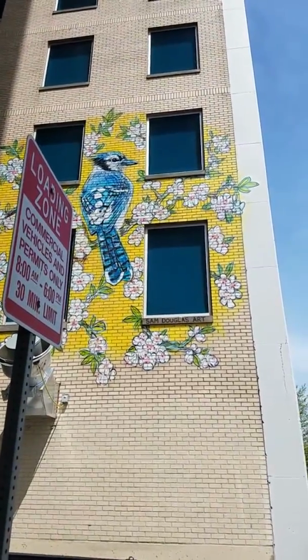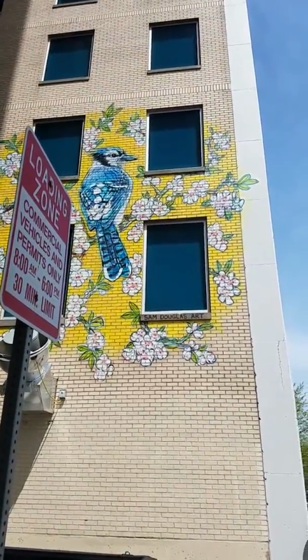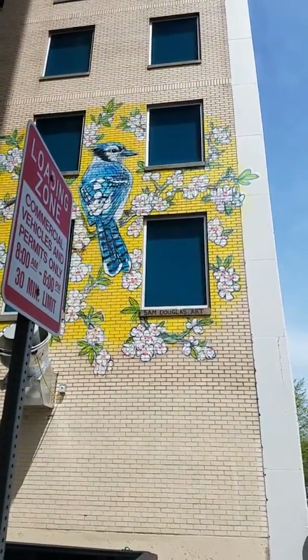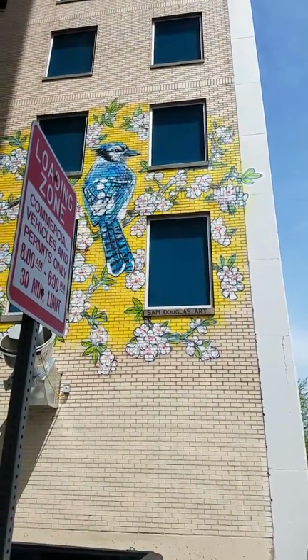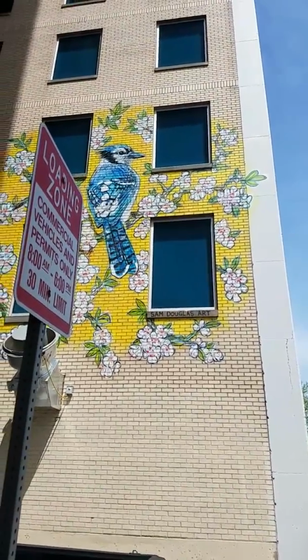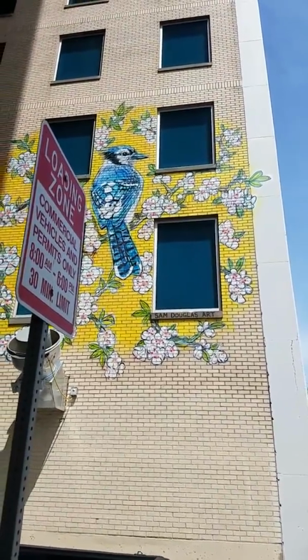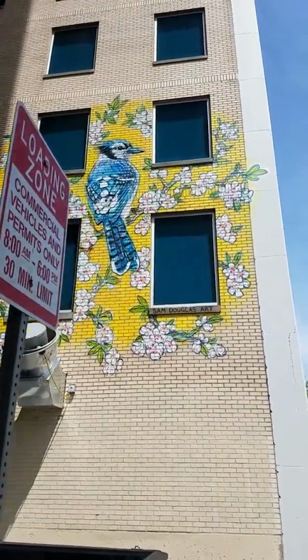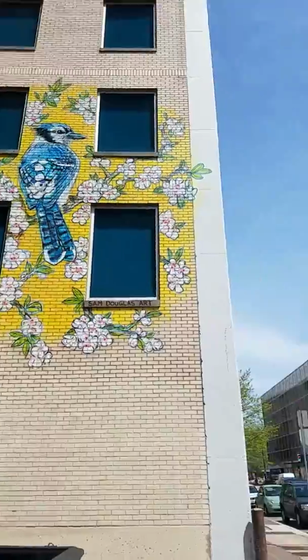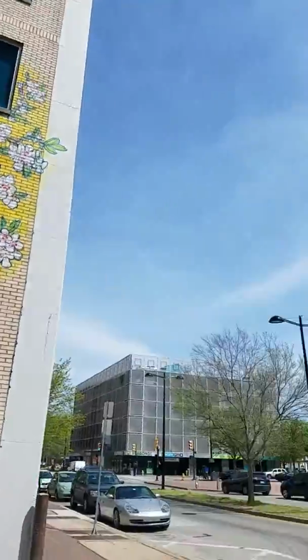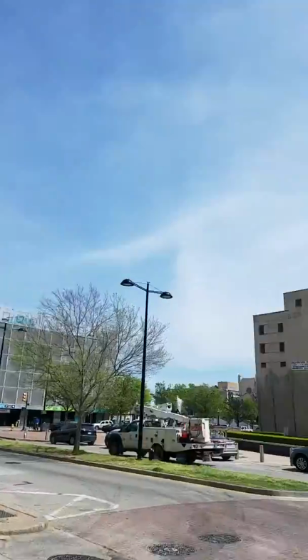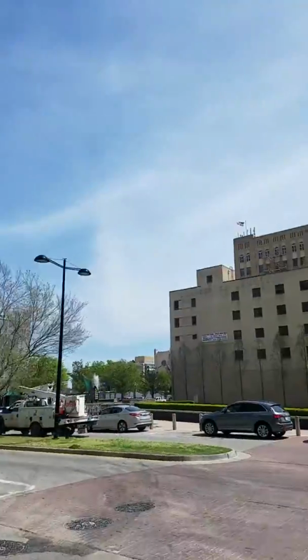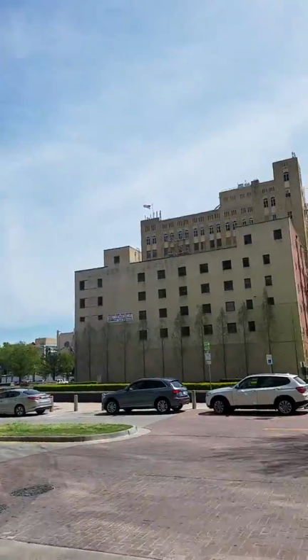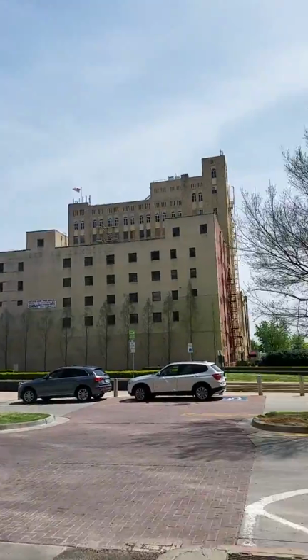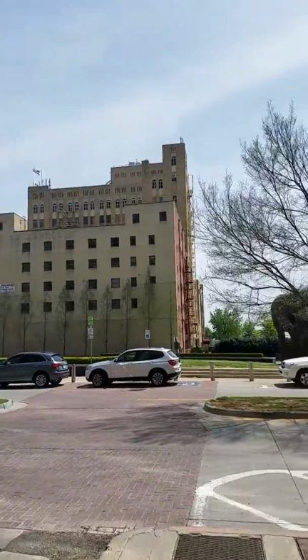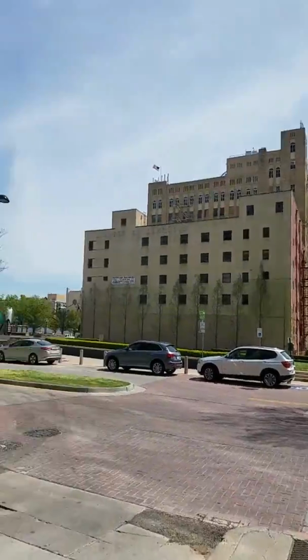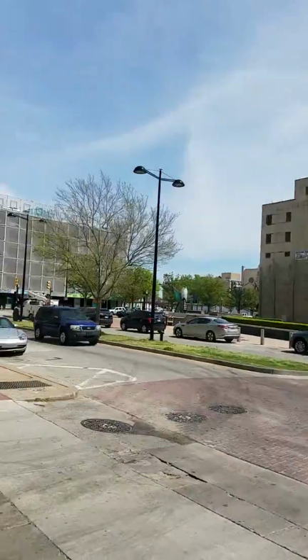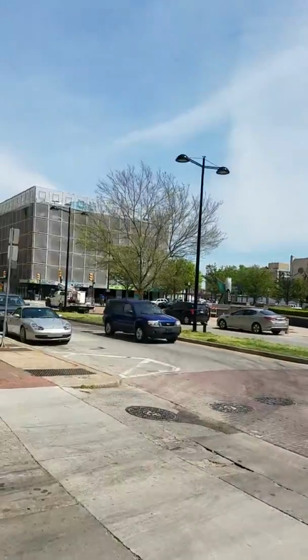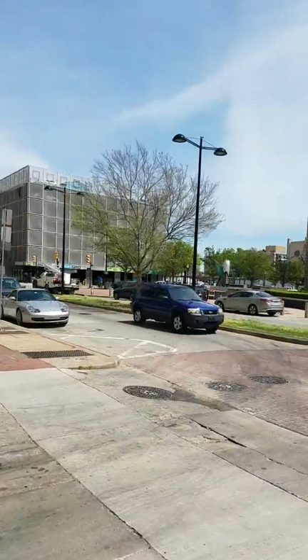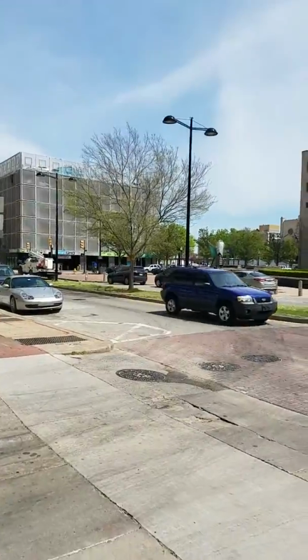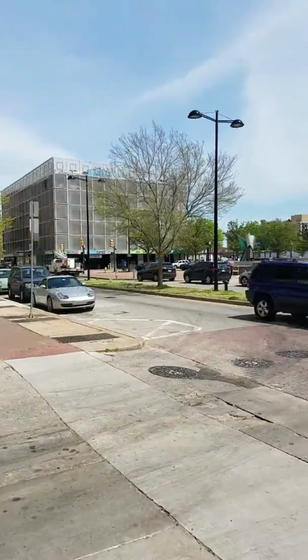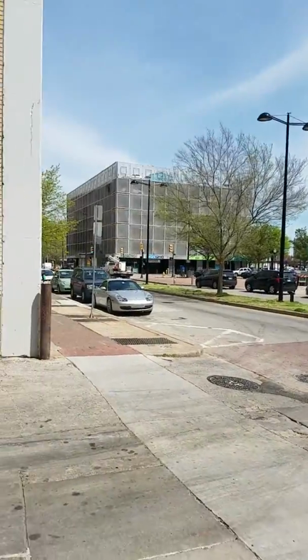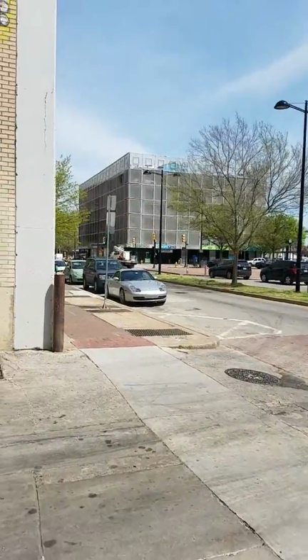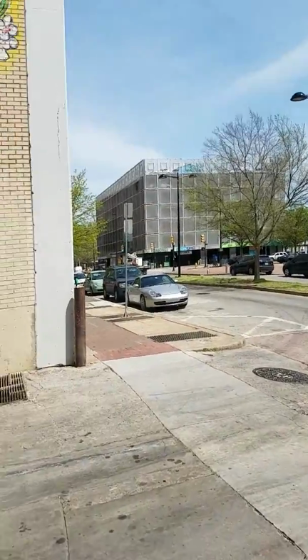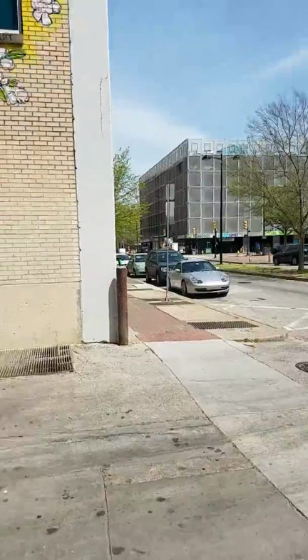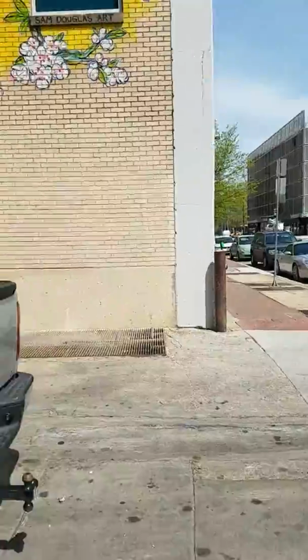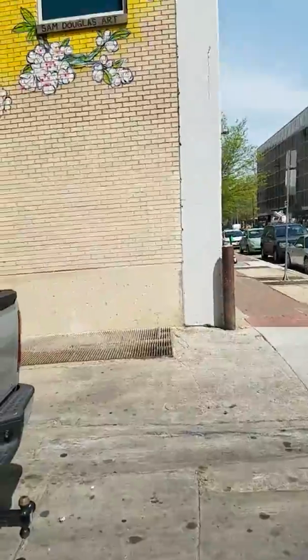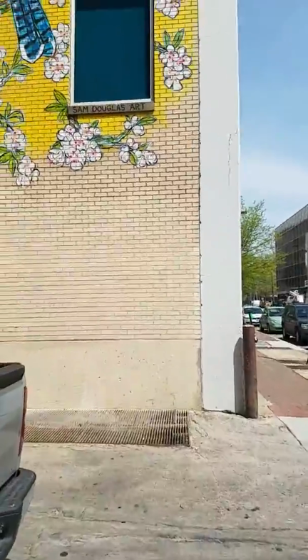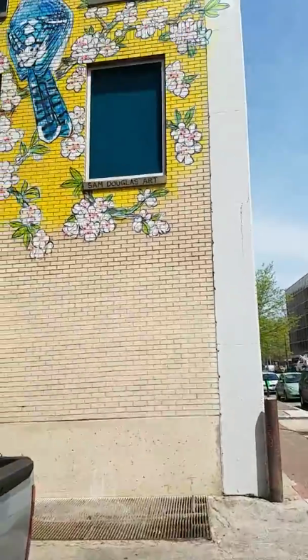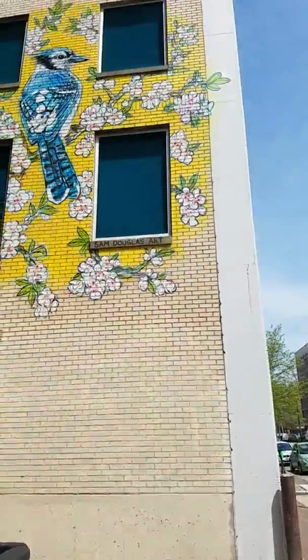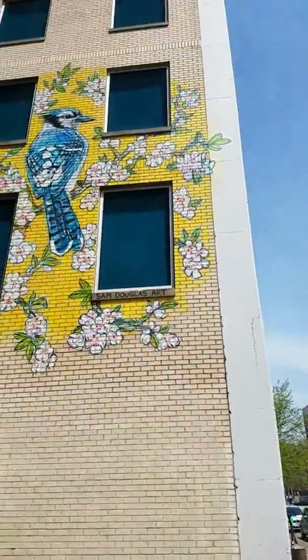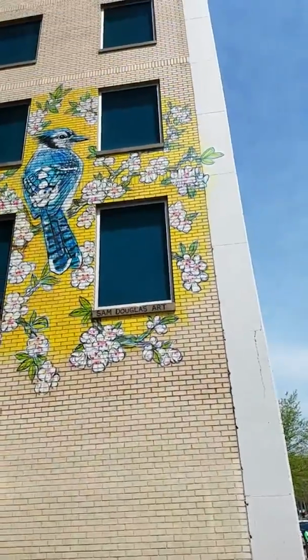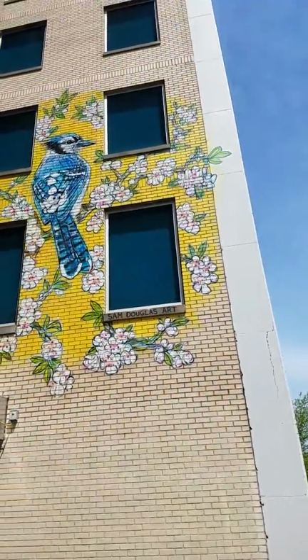Hey guys, it's Katie. I'm down in downtown Tulsa, Oklahoma, at 6th and Boston. I'm about to take you around and show you some of the art going on downtown in the art alley.